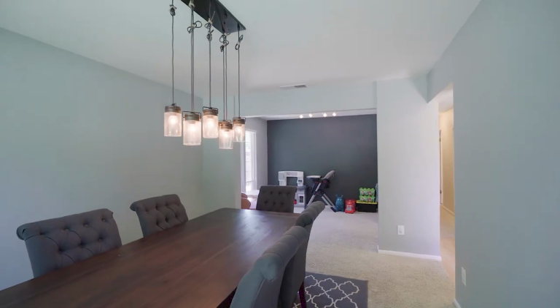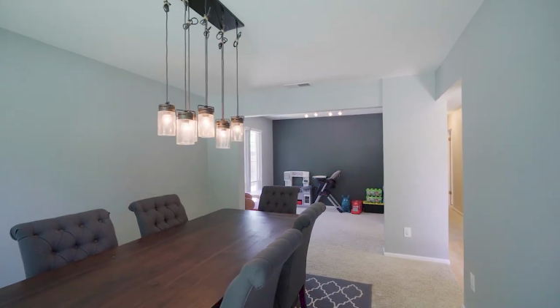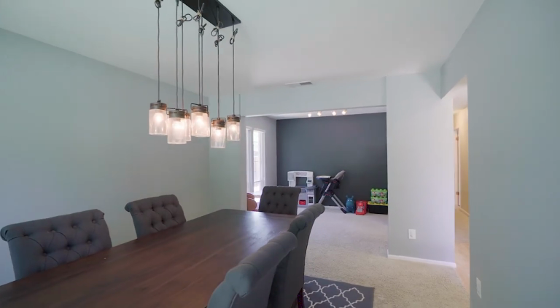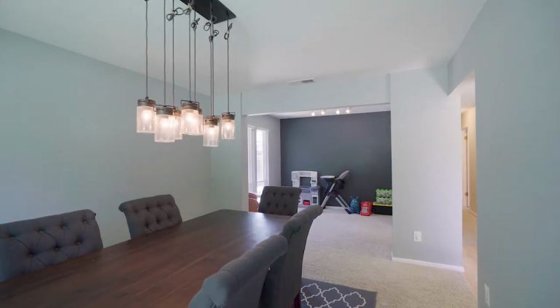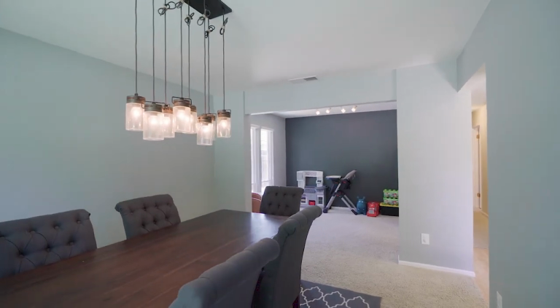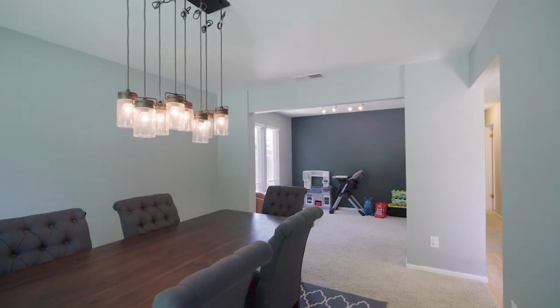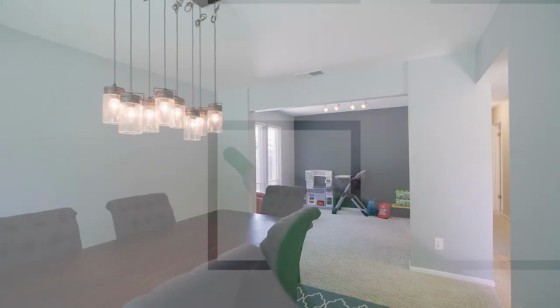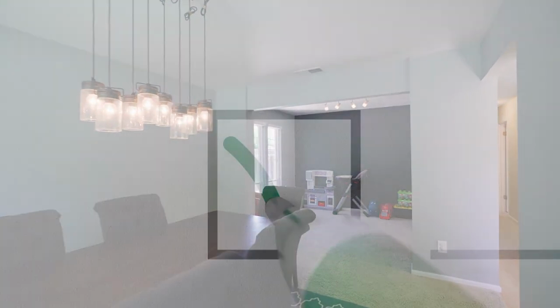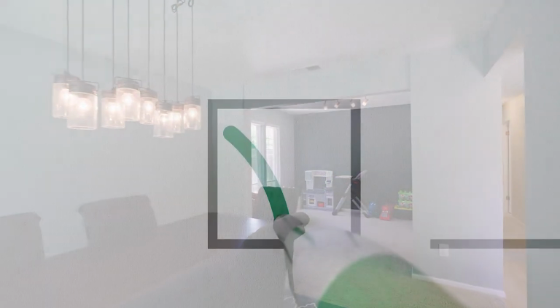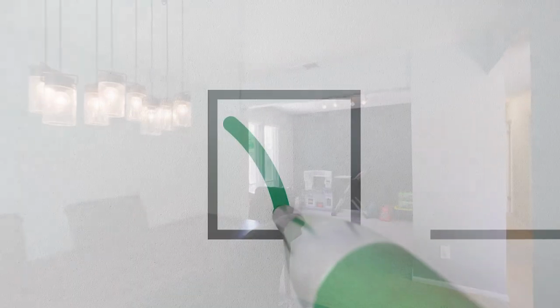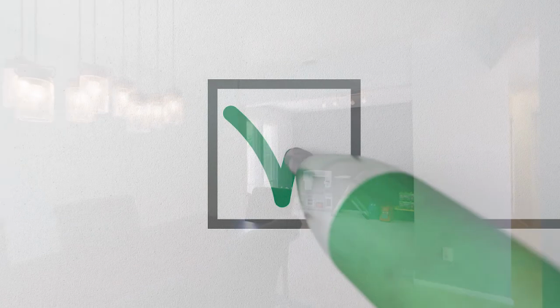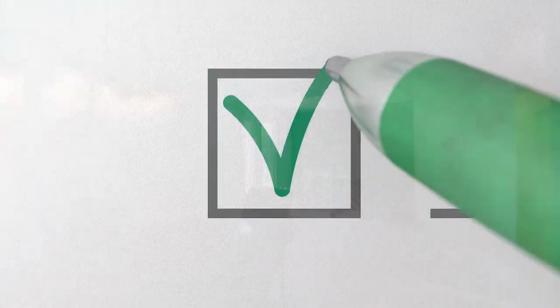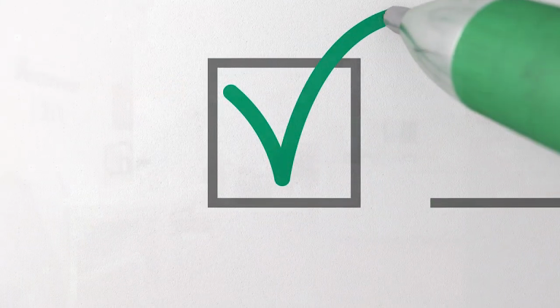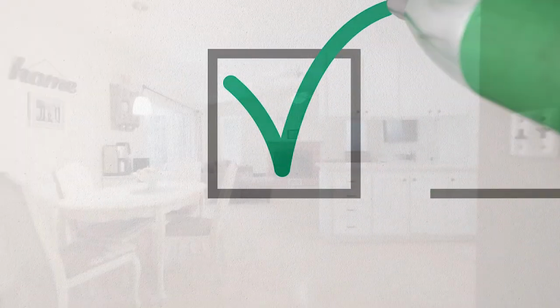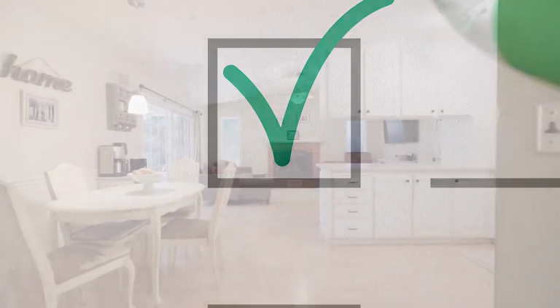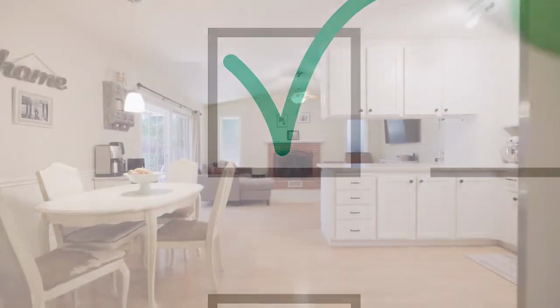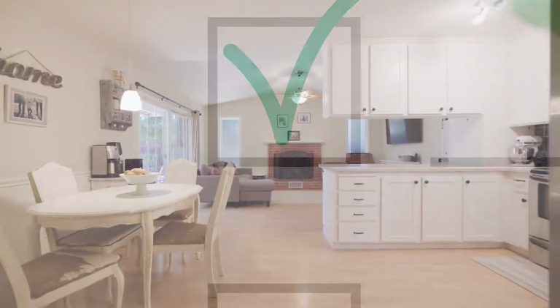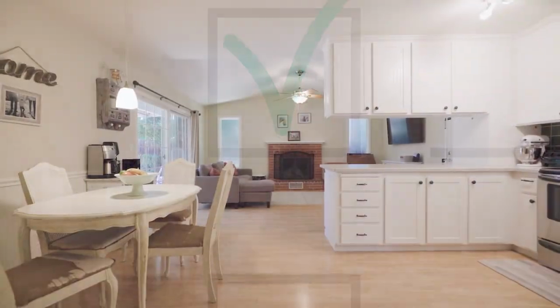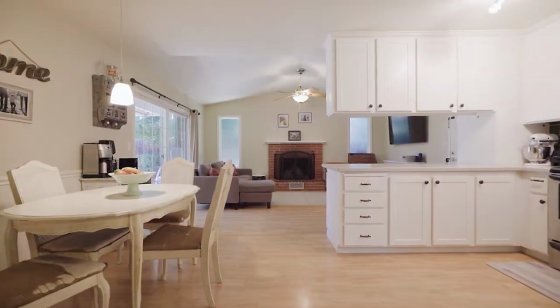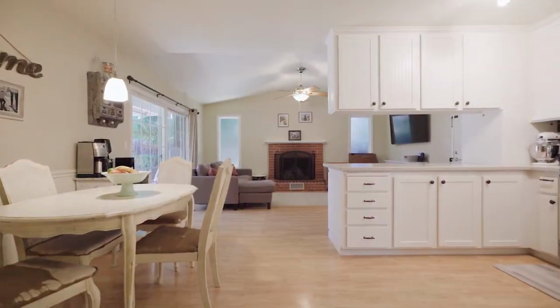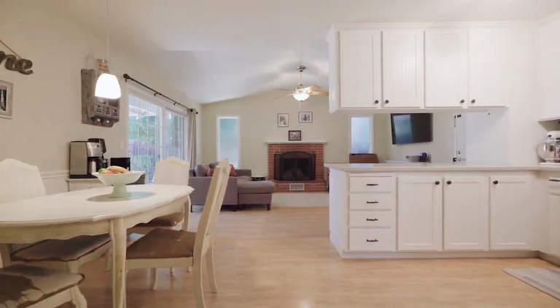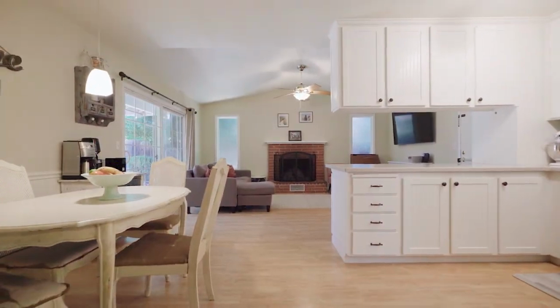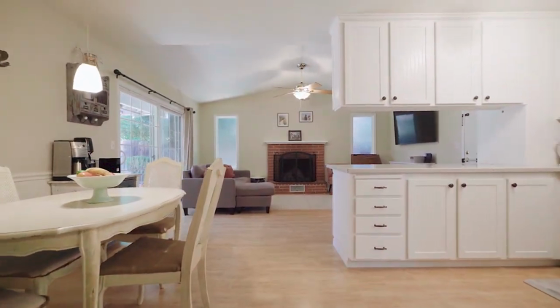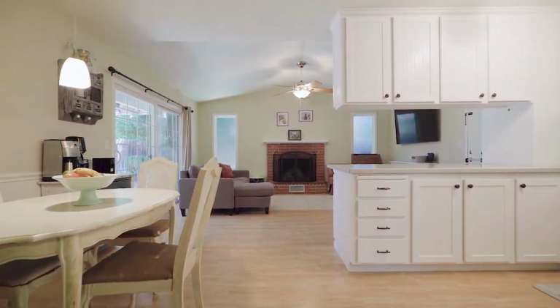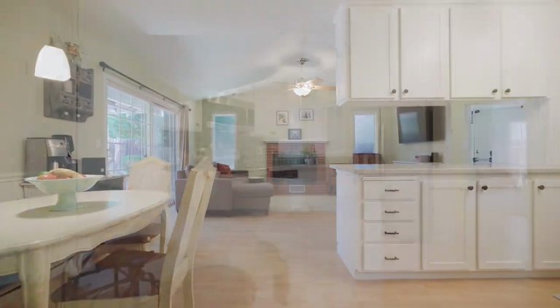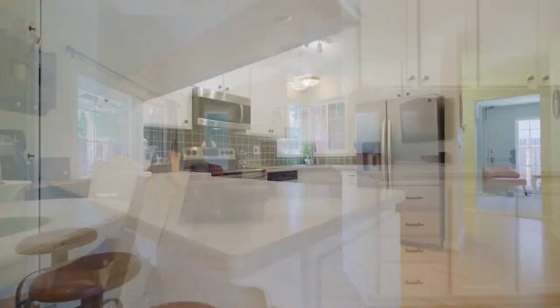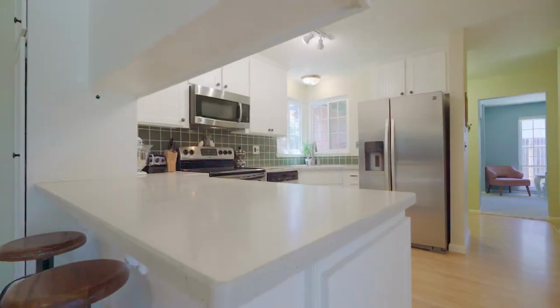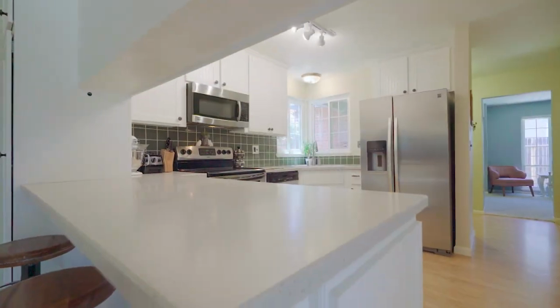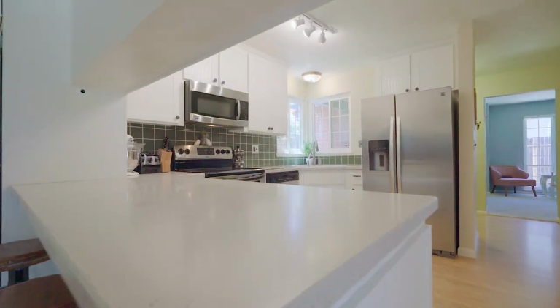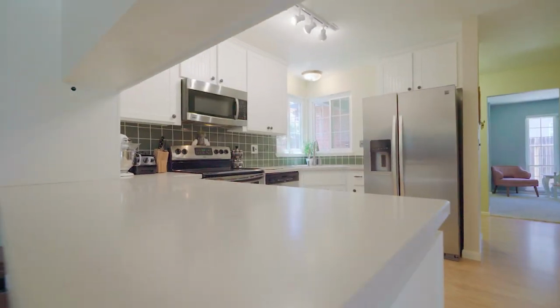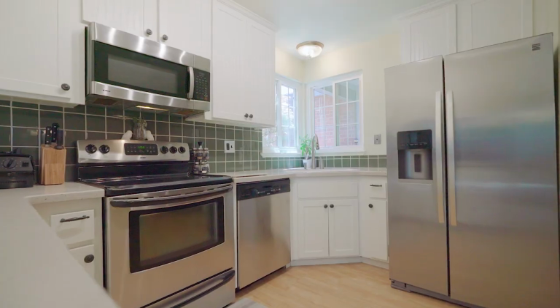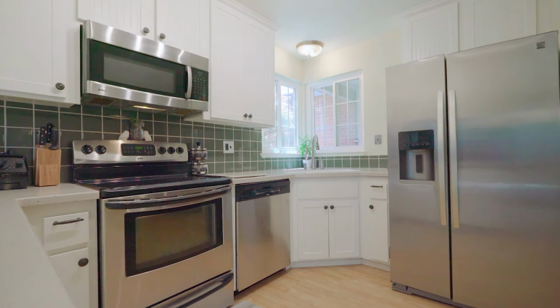Open concept formal living and family room. Check. Dining, family, and kitchen open concept space. Check.